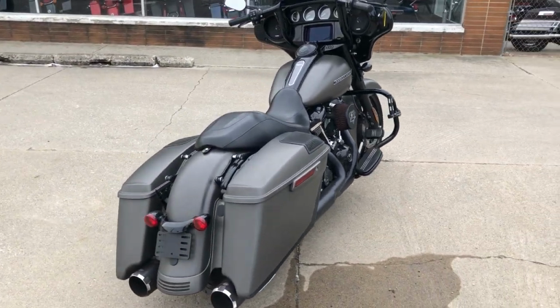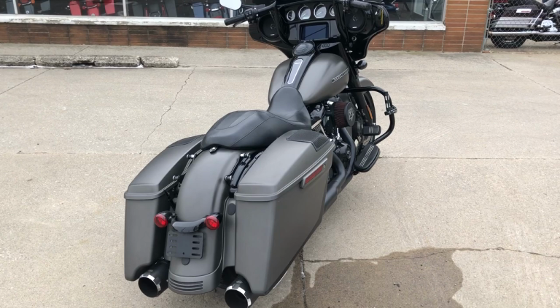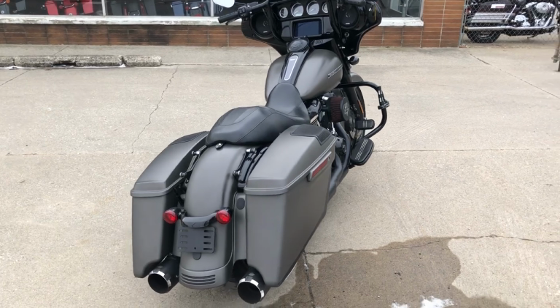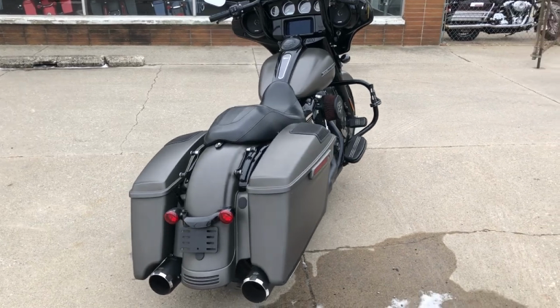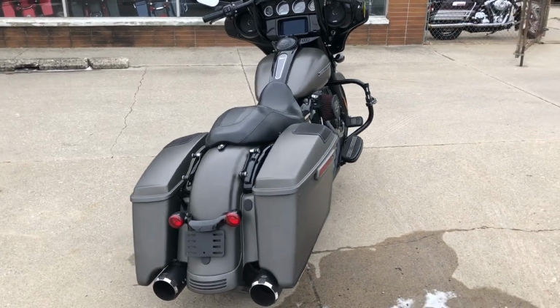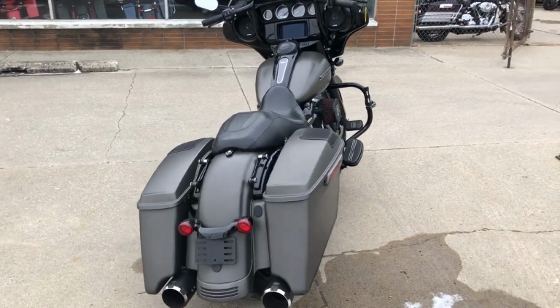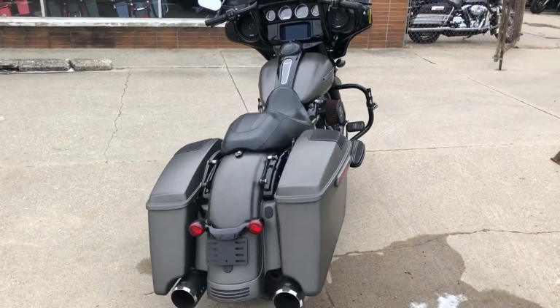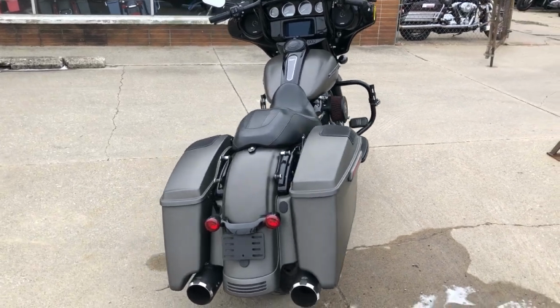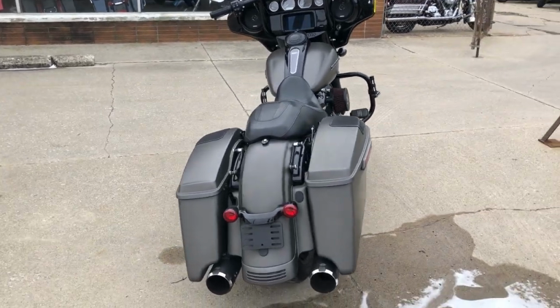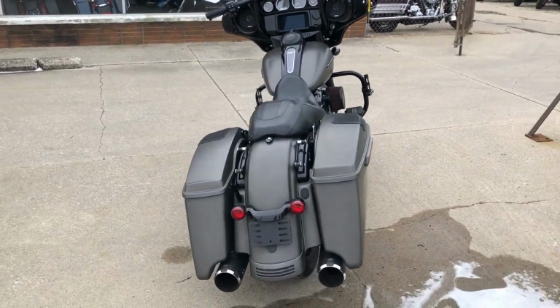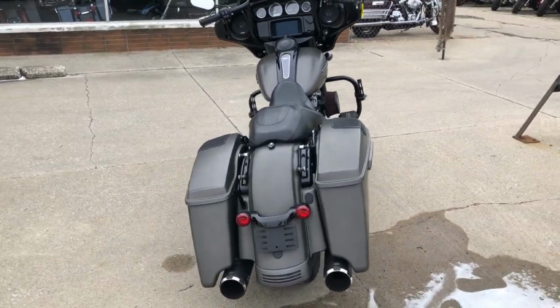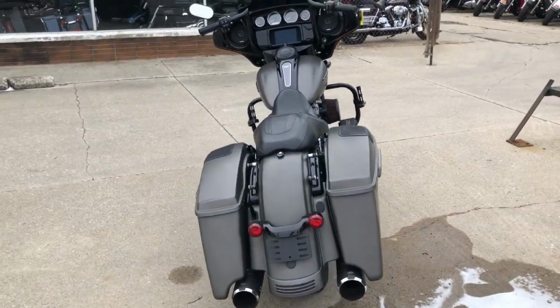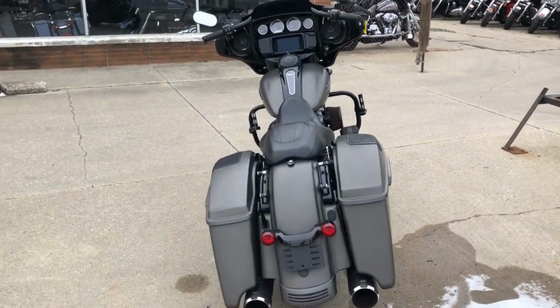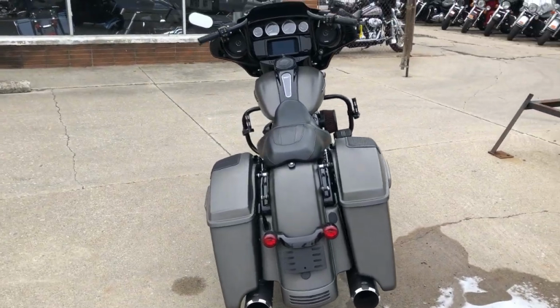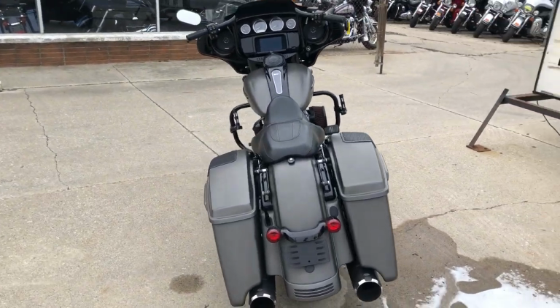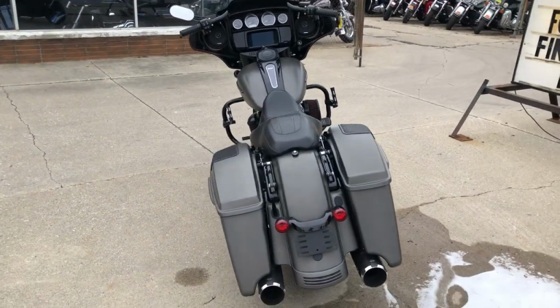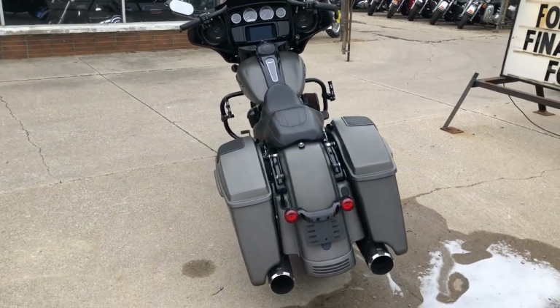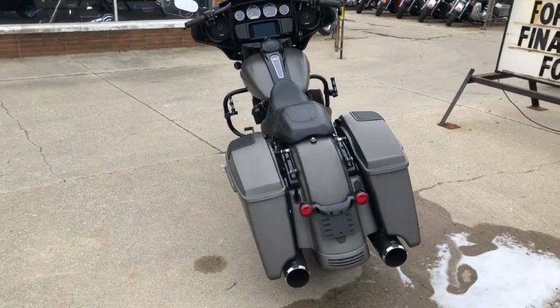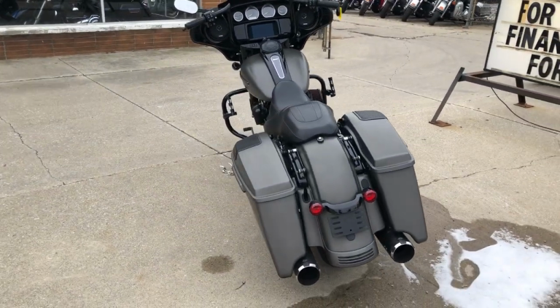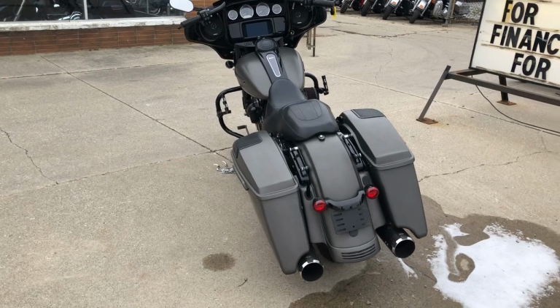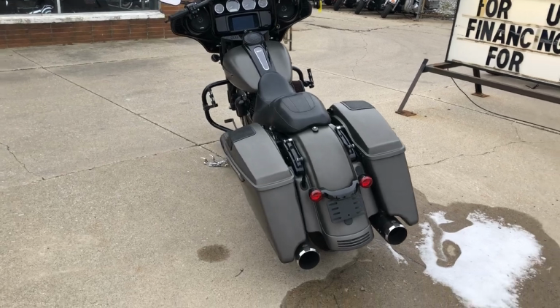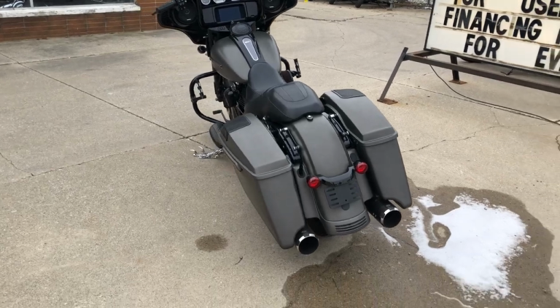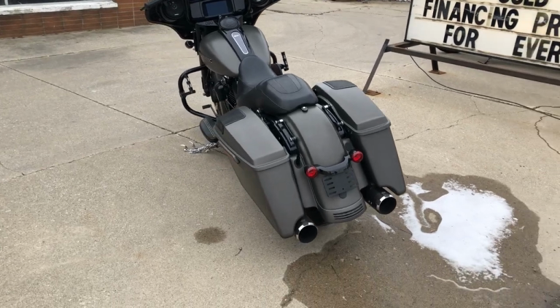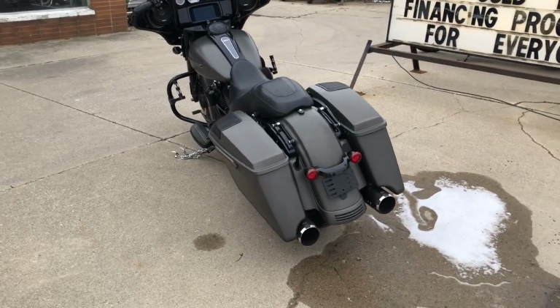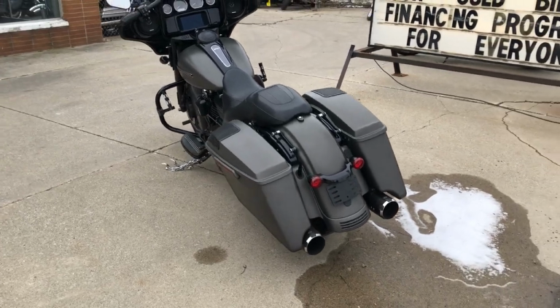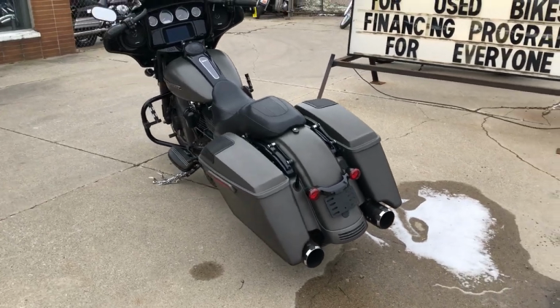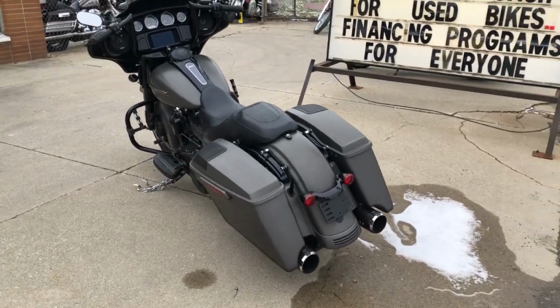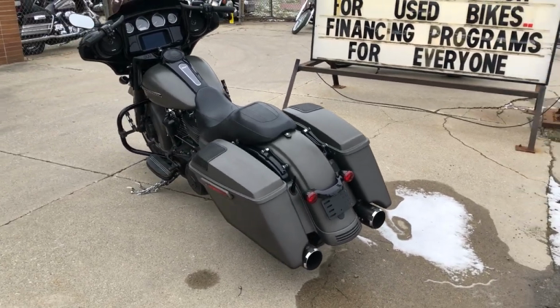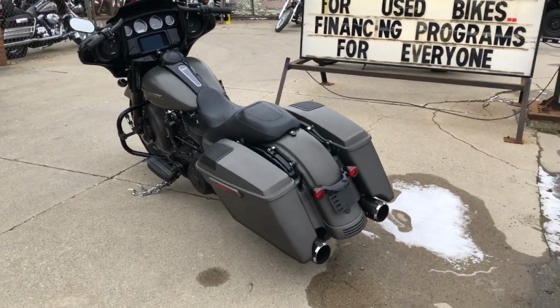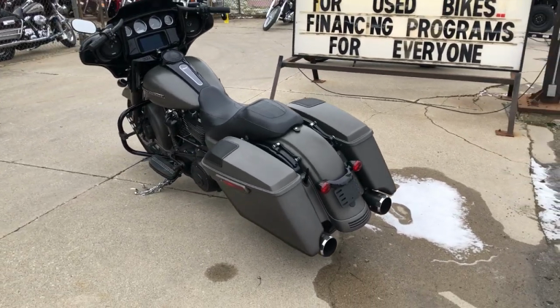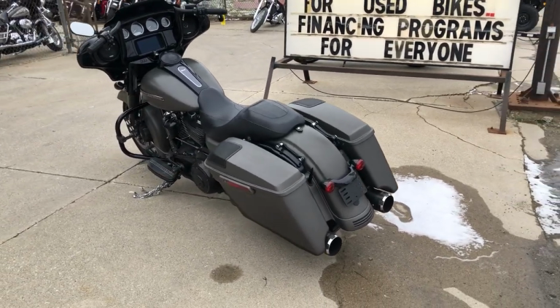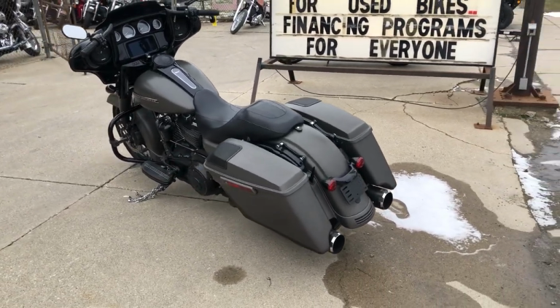Black wheels, black front end, black motor, speakers in the saddlebags, painted and fairing, oversized LED screen with navigation, and much, much more.